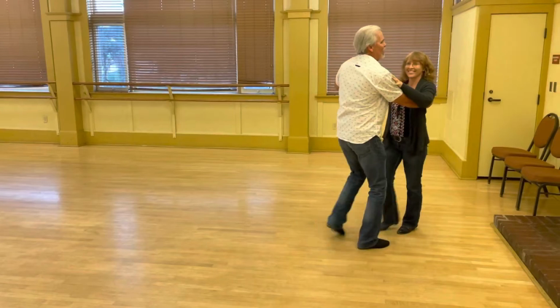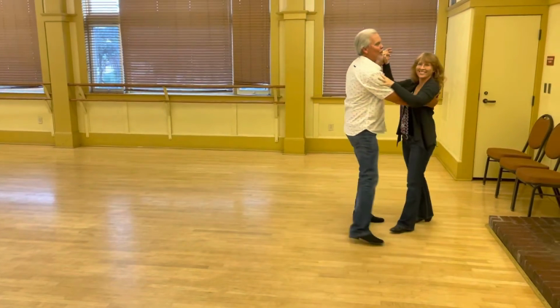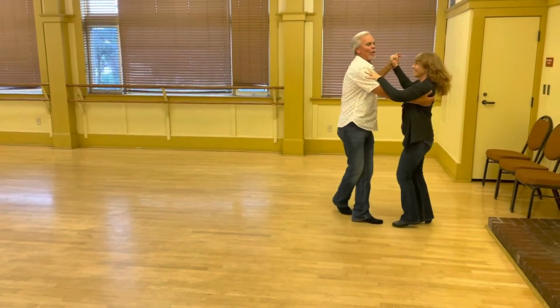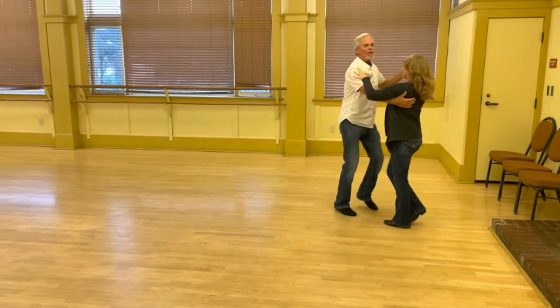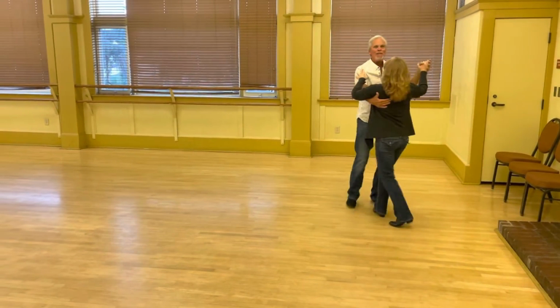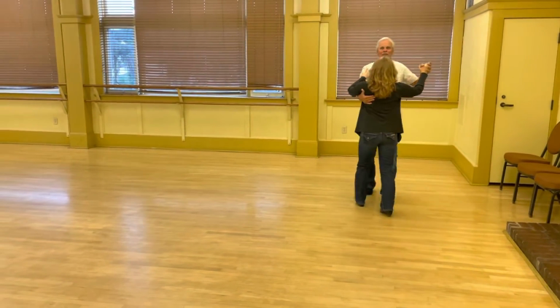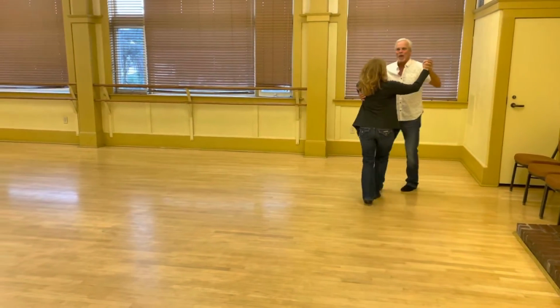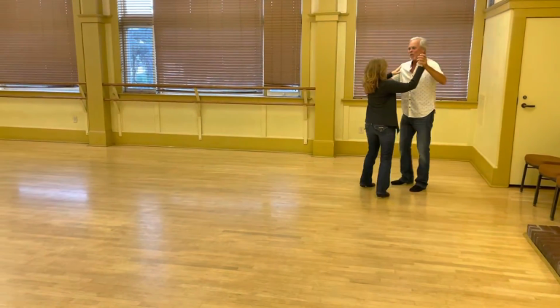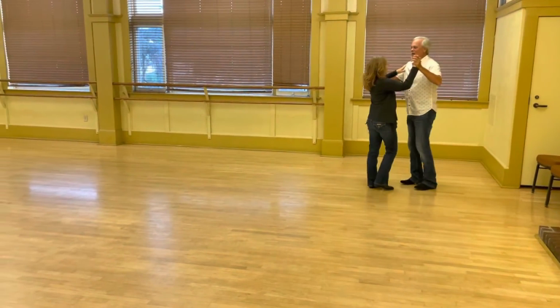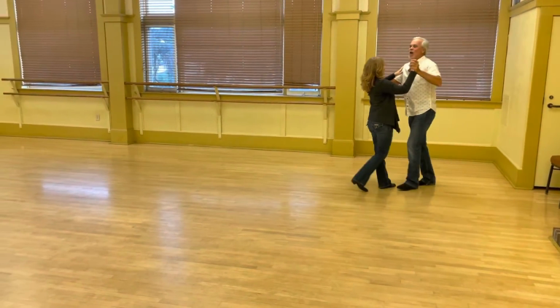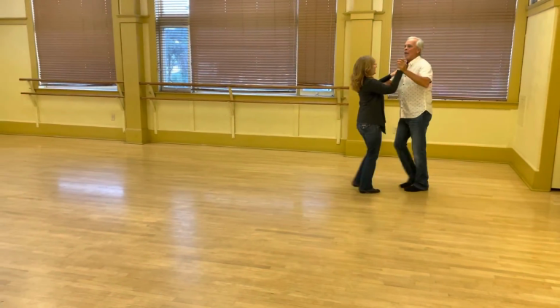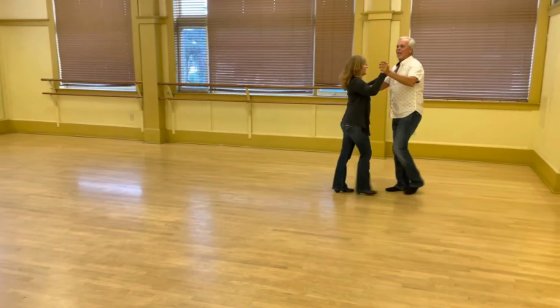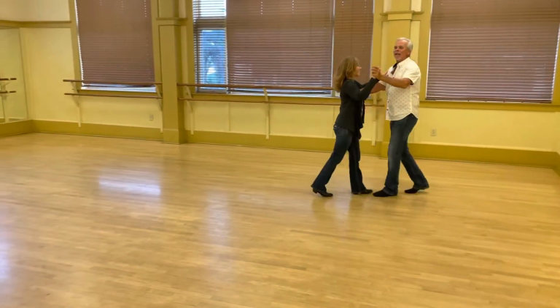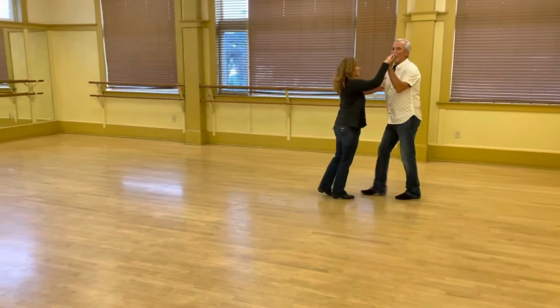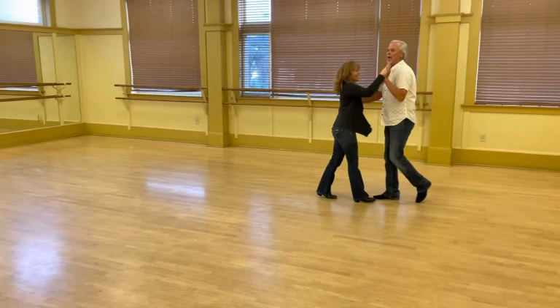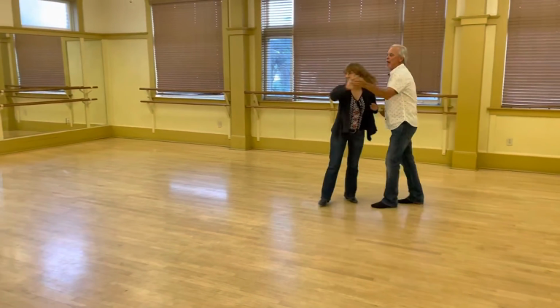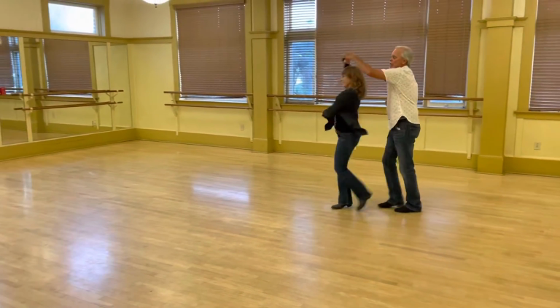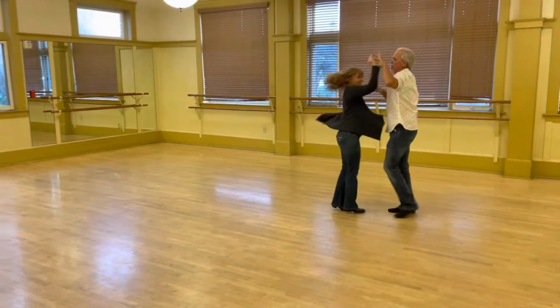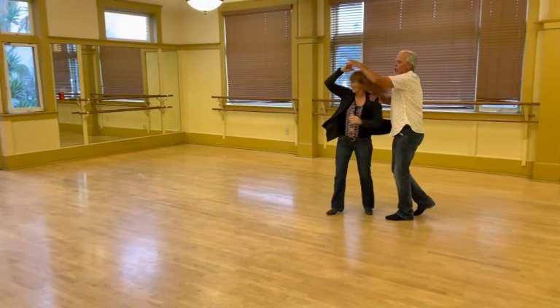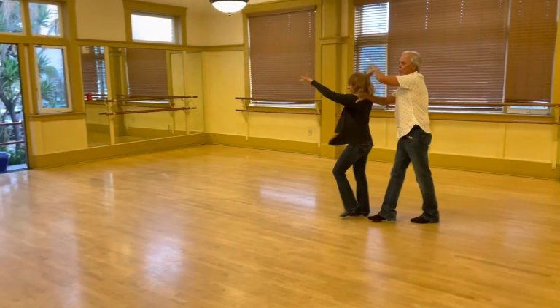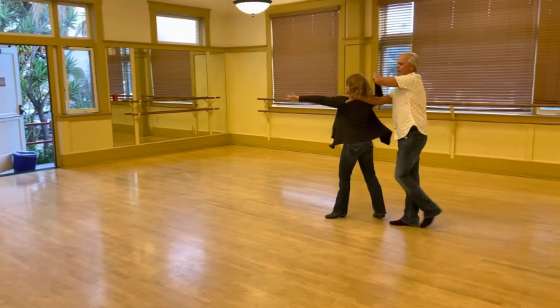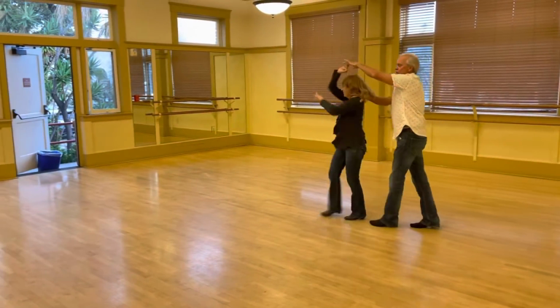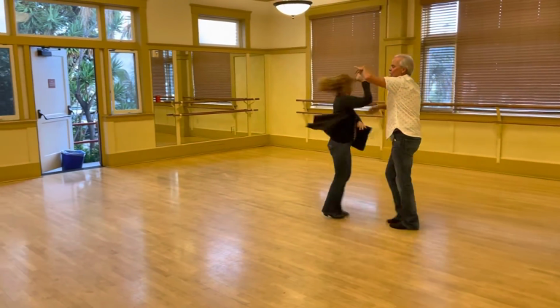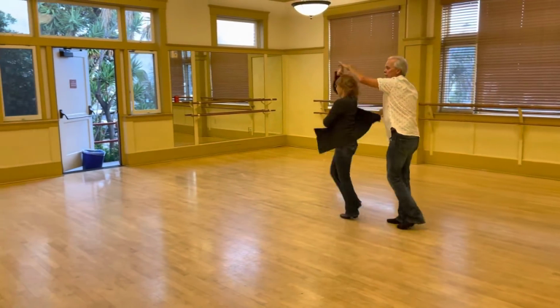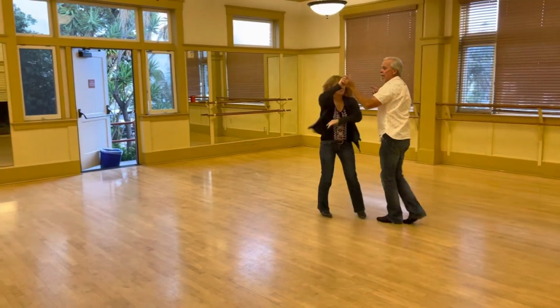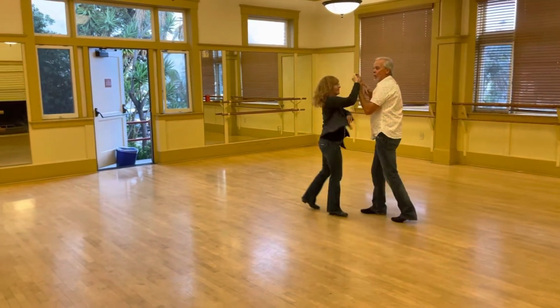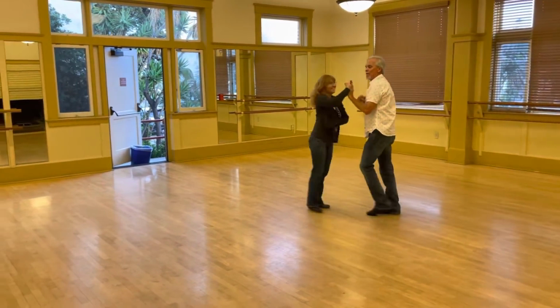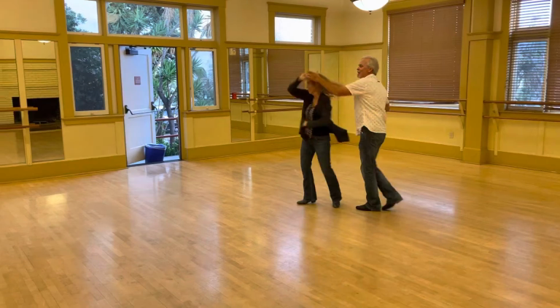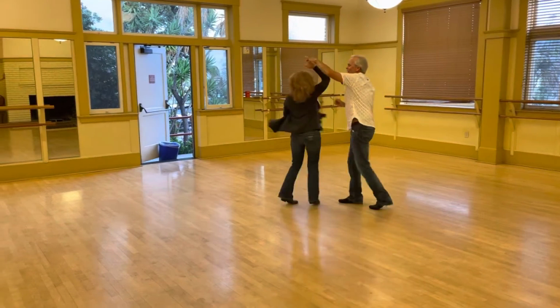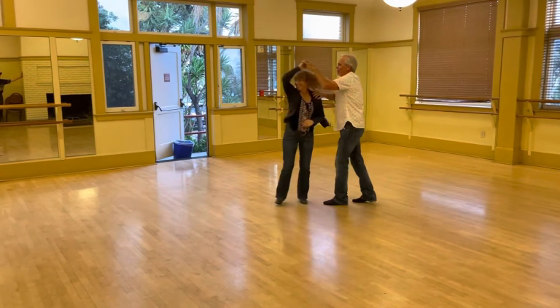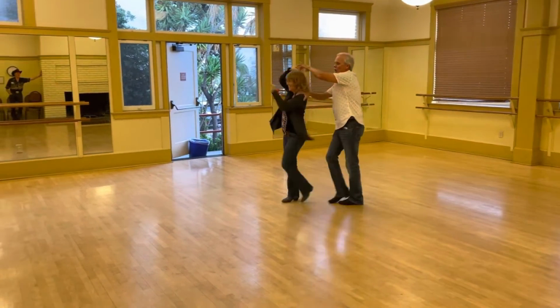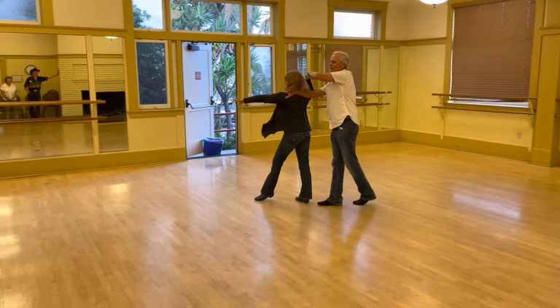We'll do that one more time. Slow, slow, quick, quick, single press, turn, turn, shoulder catch. Quick, quick, single press, quick, quick, shoulder catch.